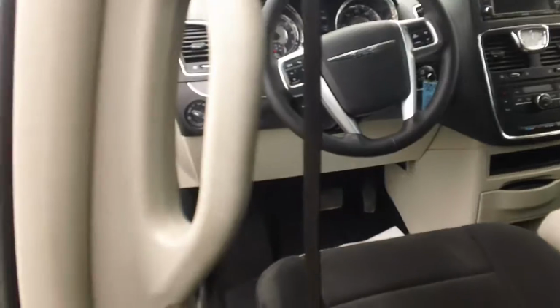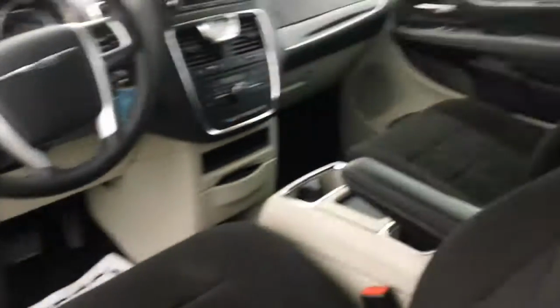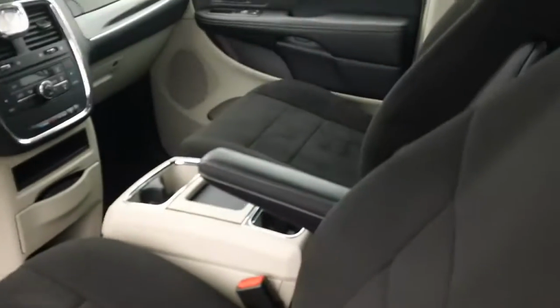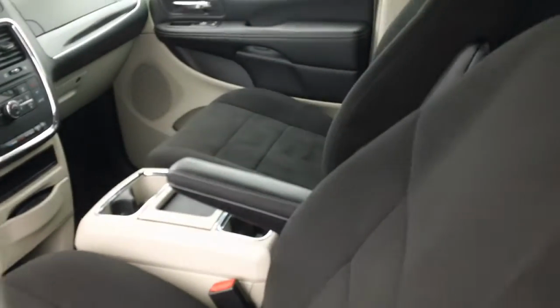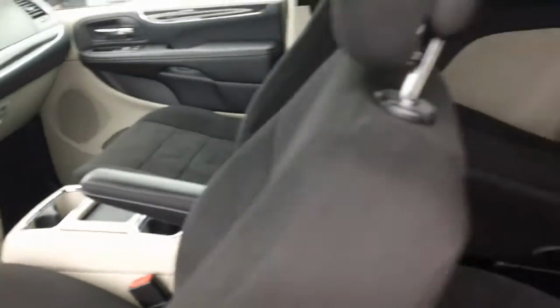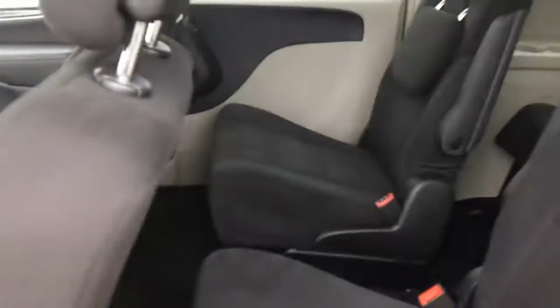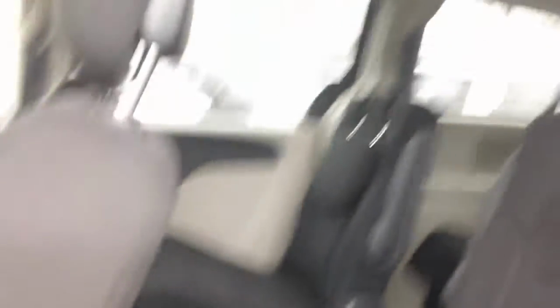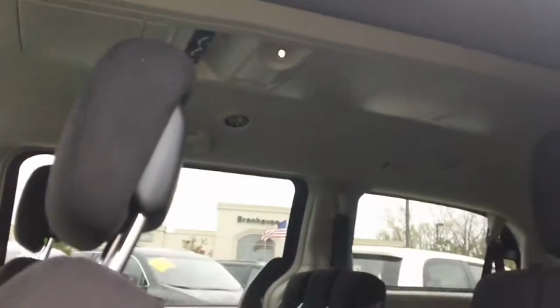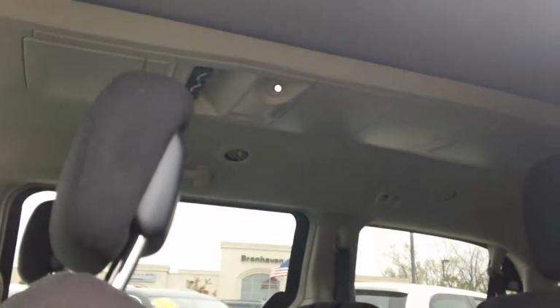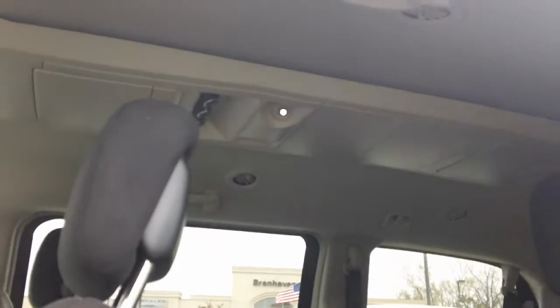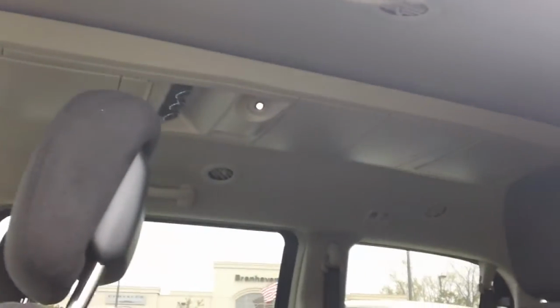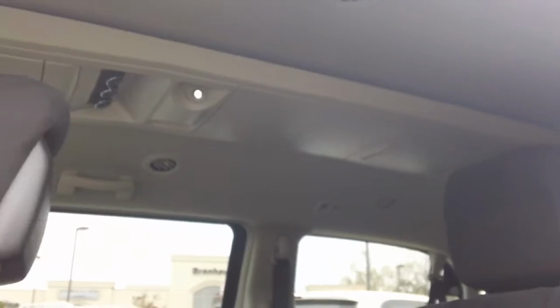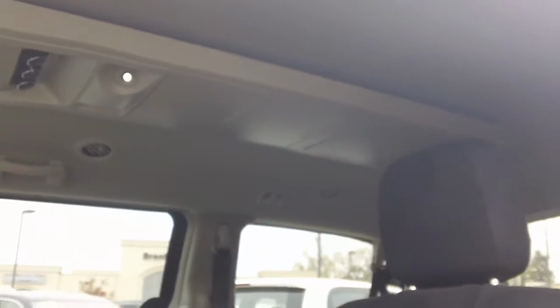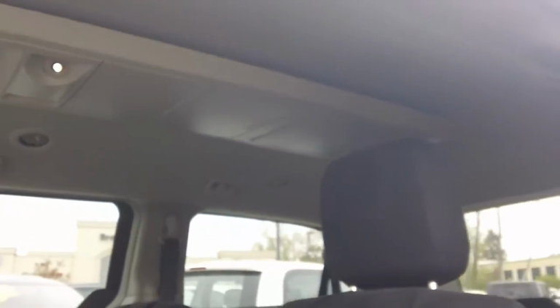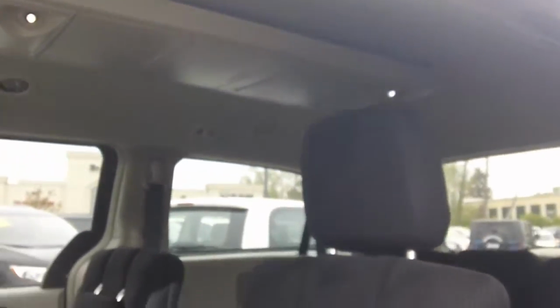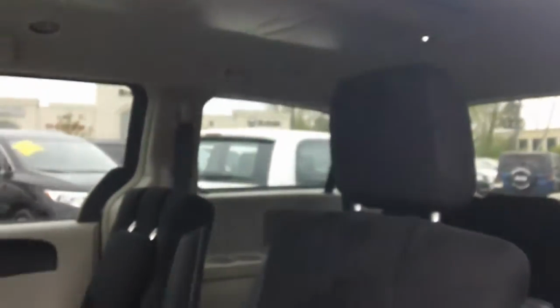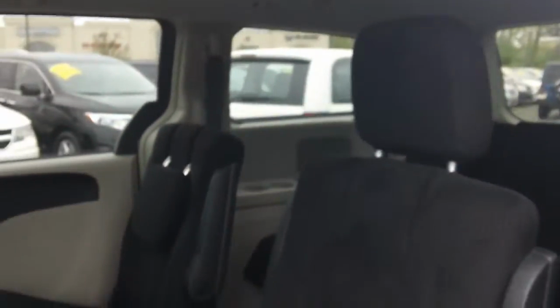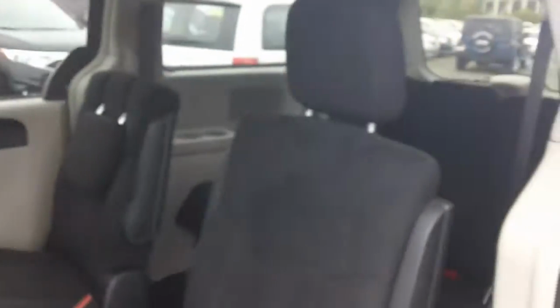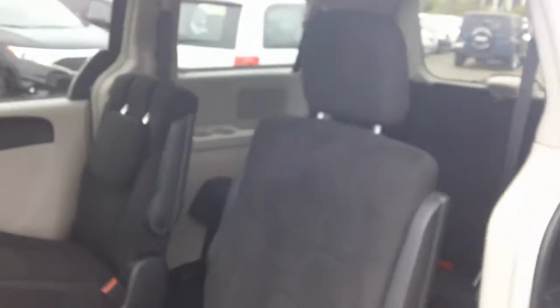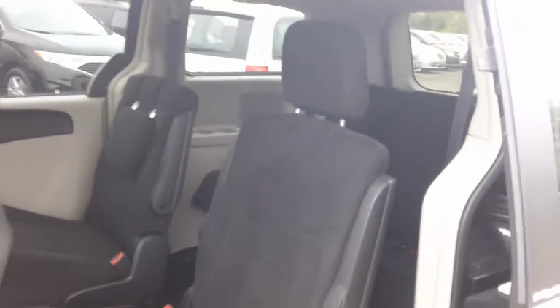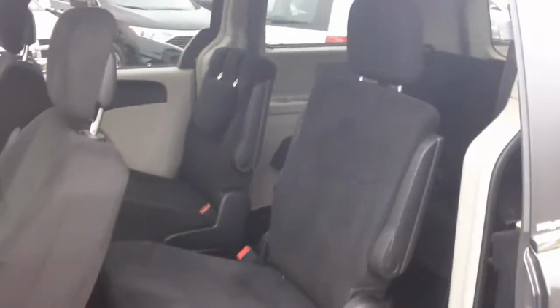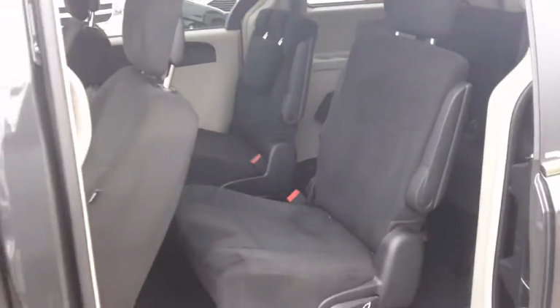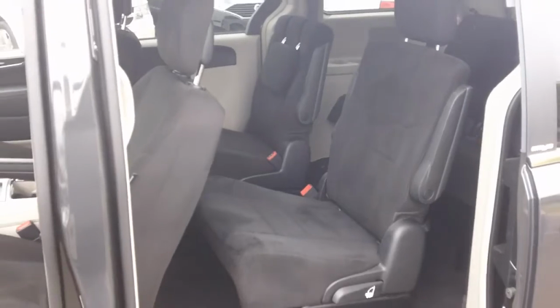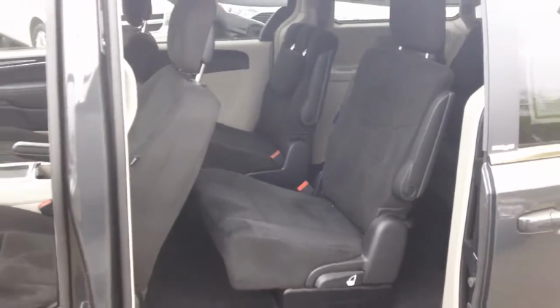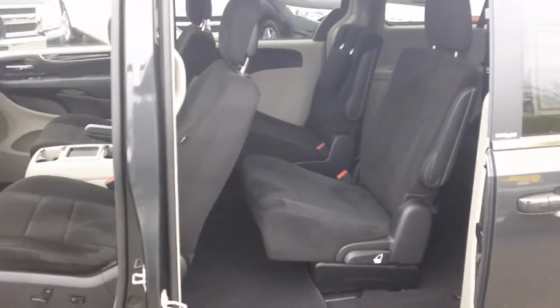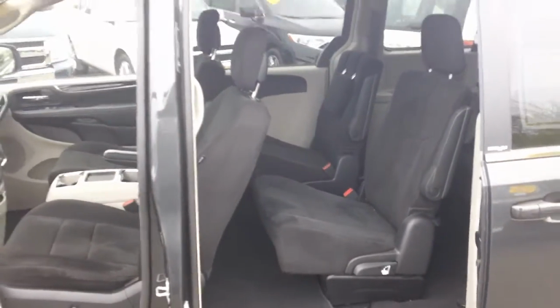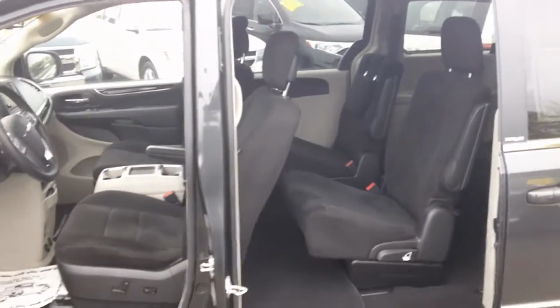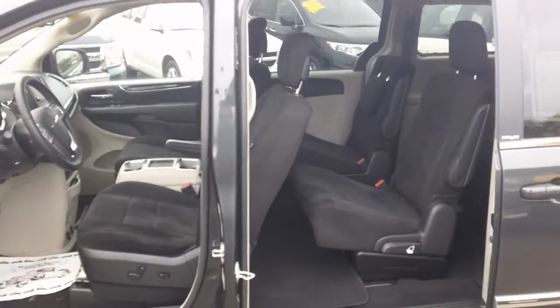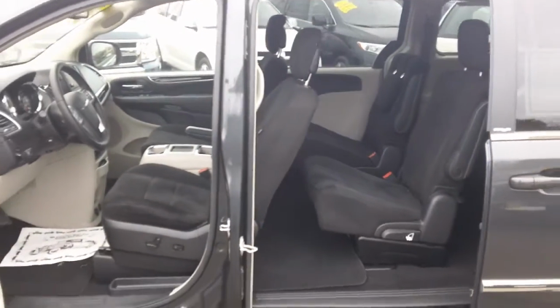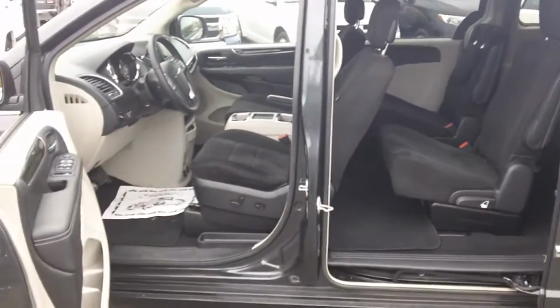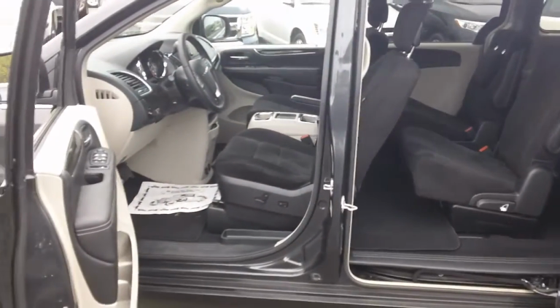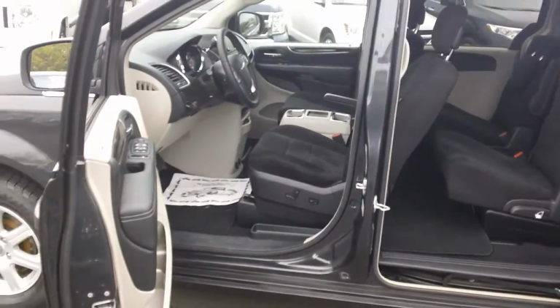You do have the rear video system, as you can see — drop-down 10-inch screens — so you've got plenty of room. This is obviously one of the most accommodating vans on the market.